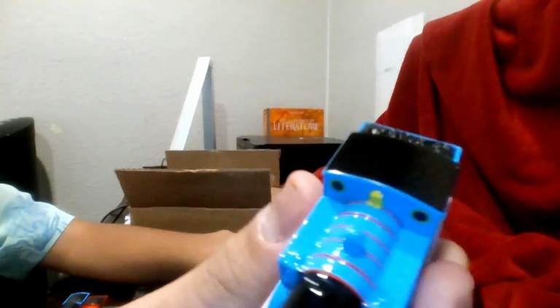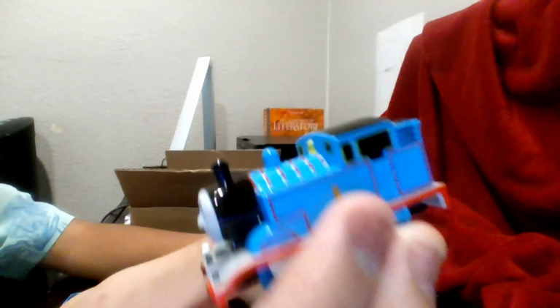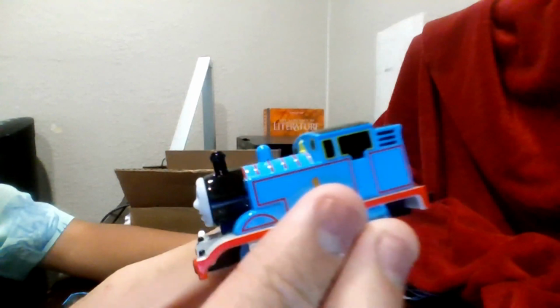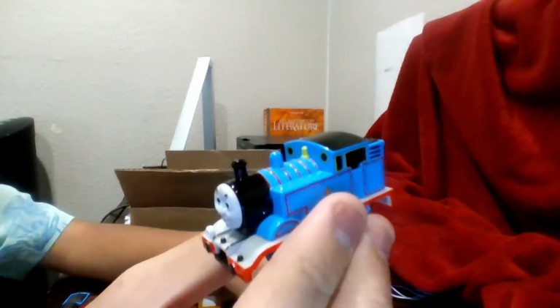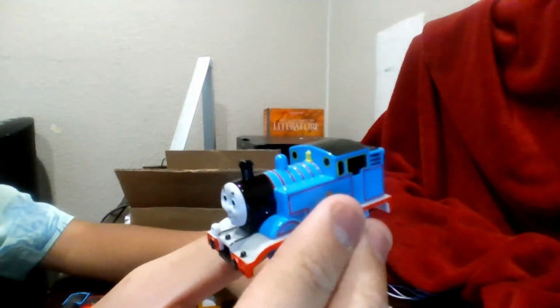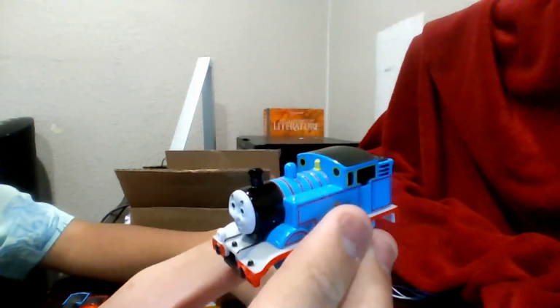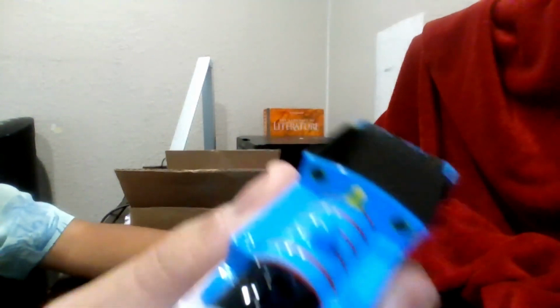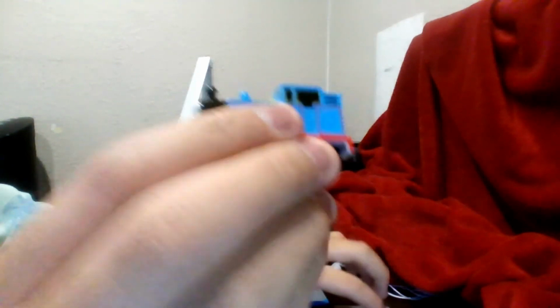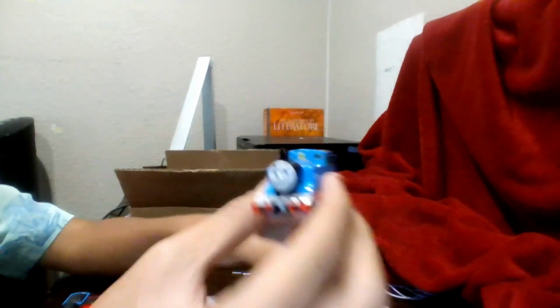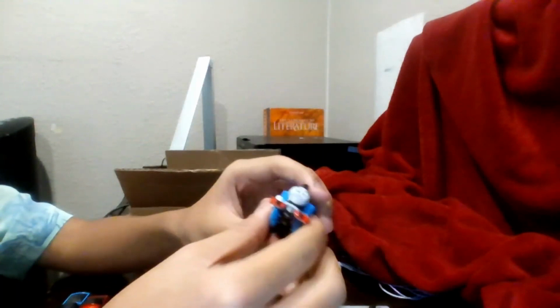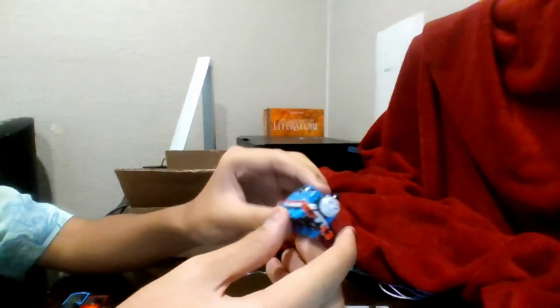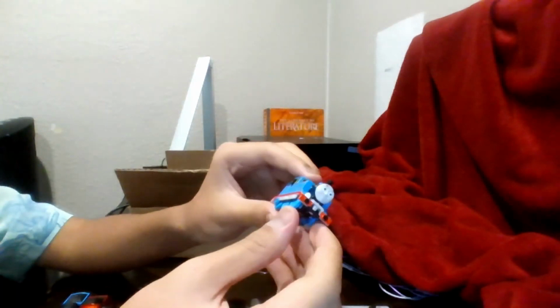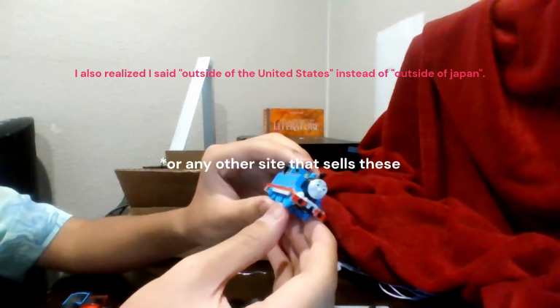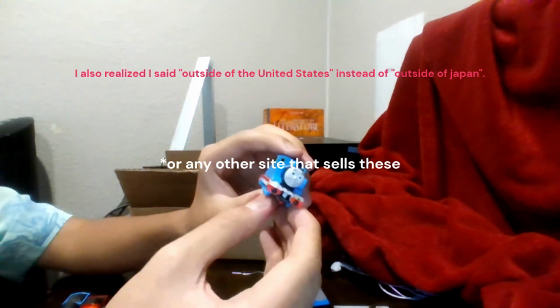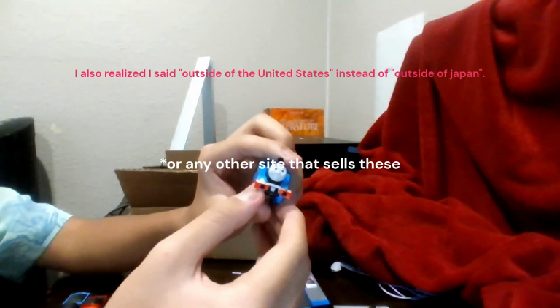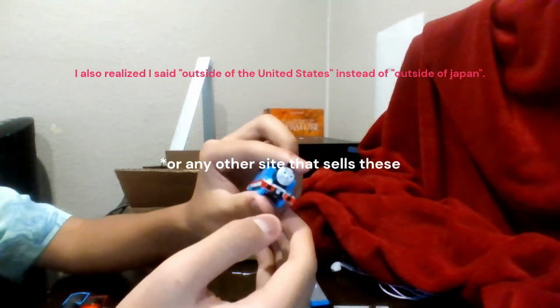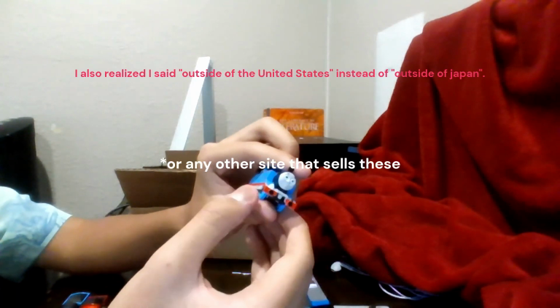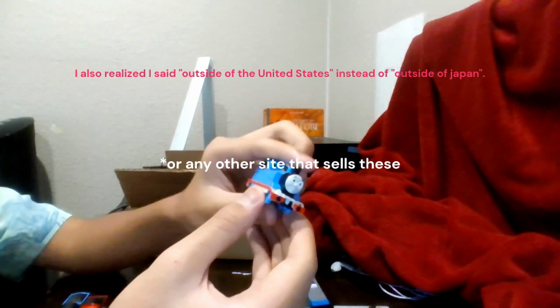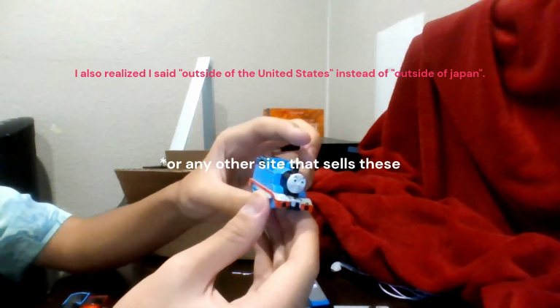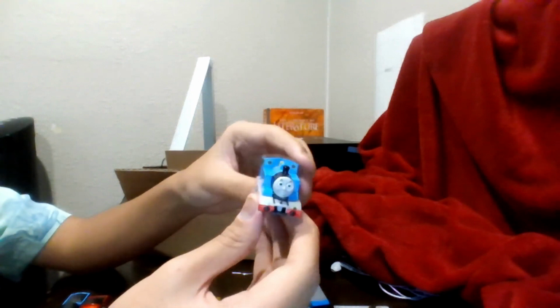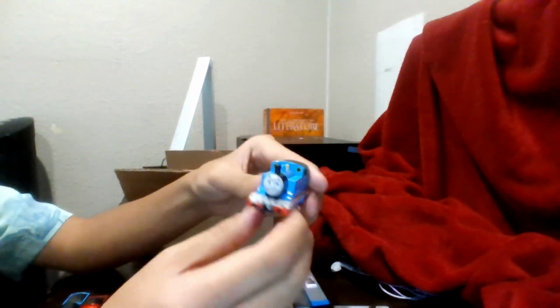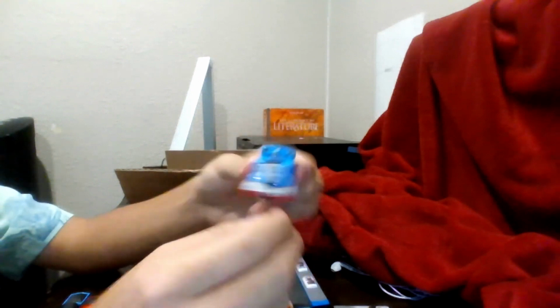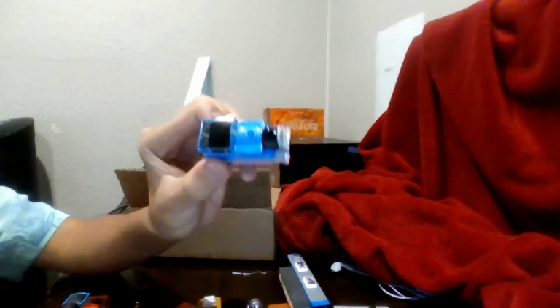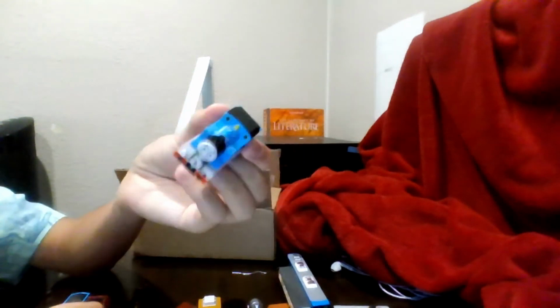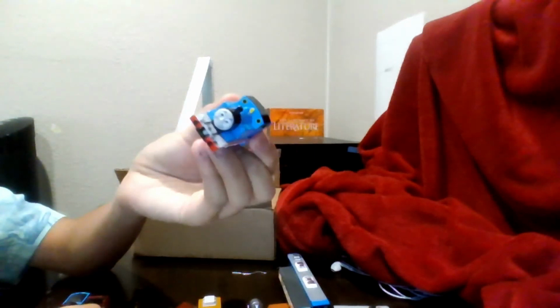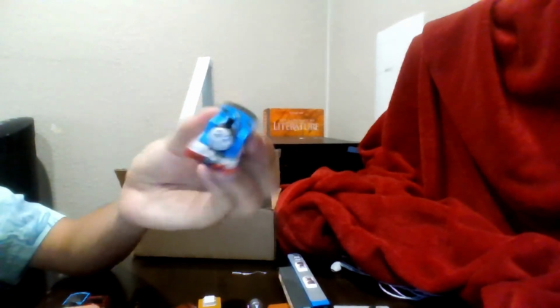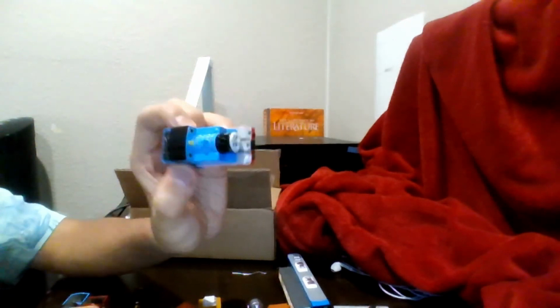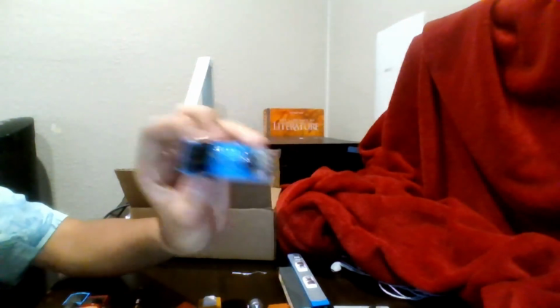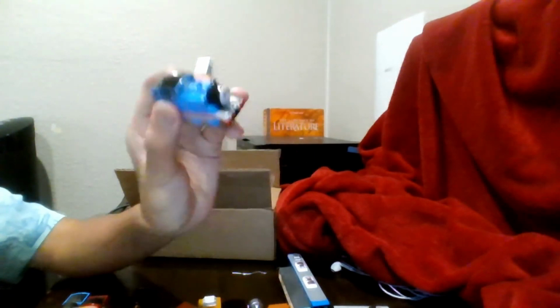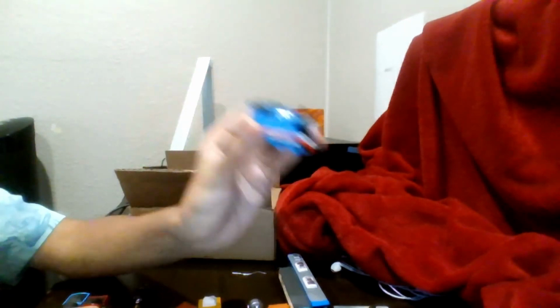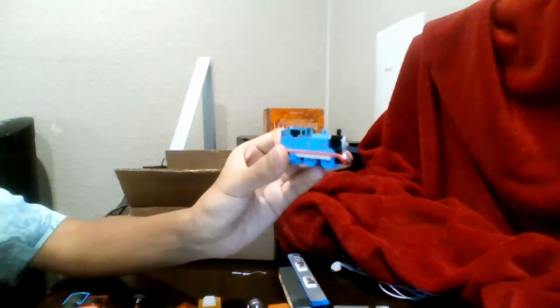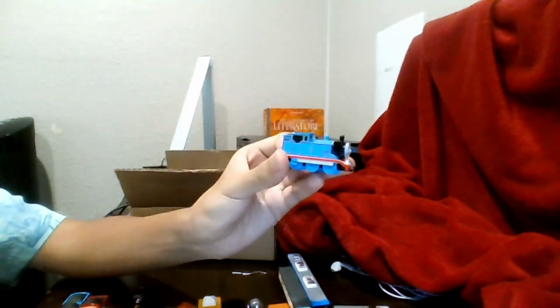I'm not prompting anybody to buy these, but buy them if you really want to. If you're outside of Japan you'll have to rely on eBay. These might become really good collectibles soon.